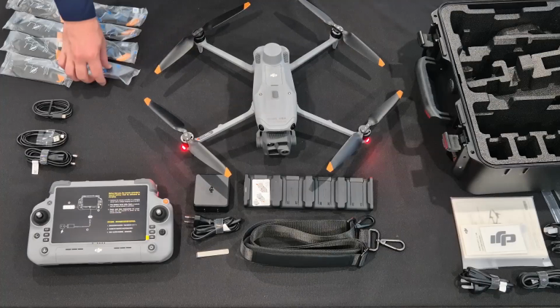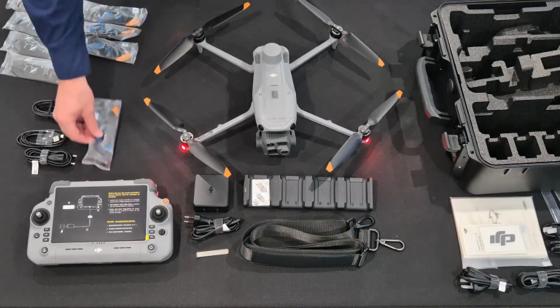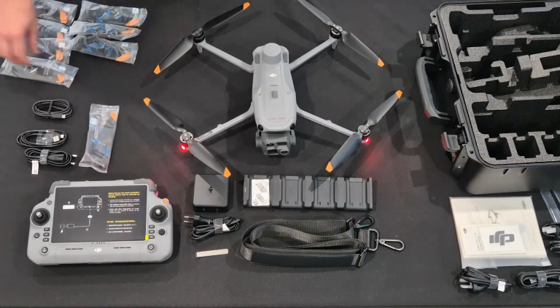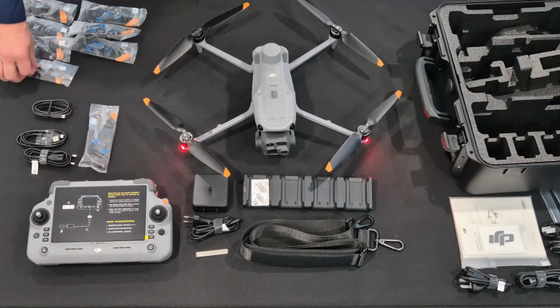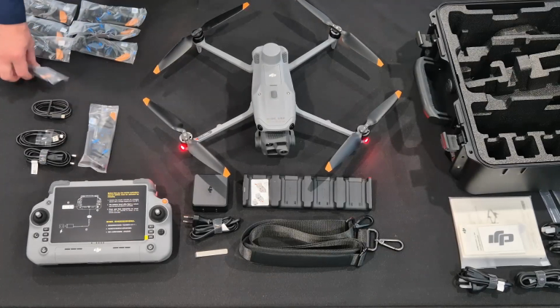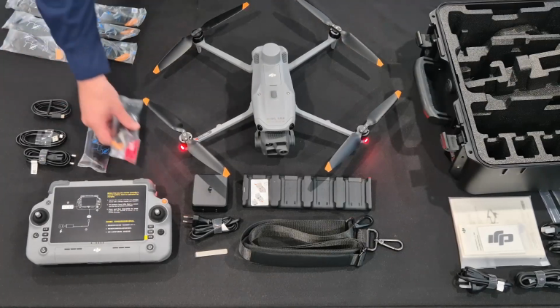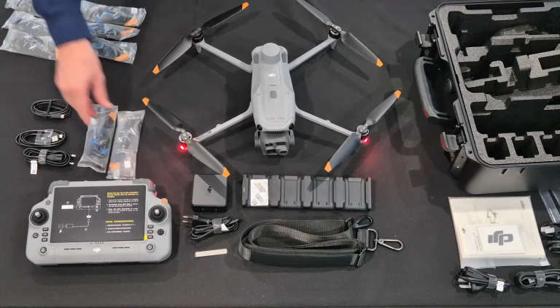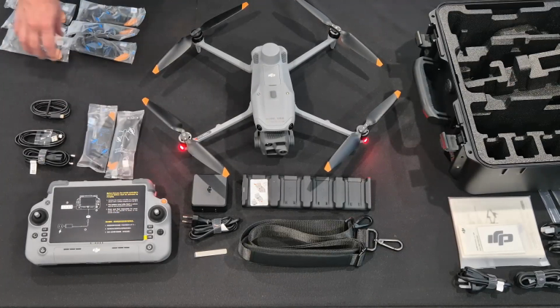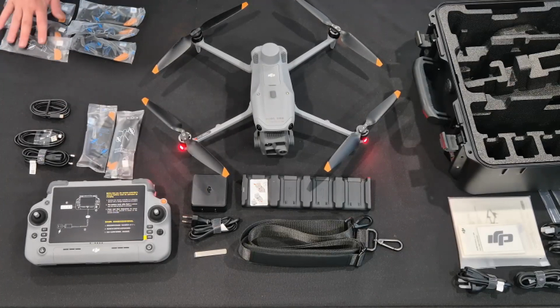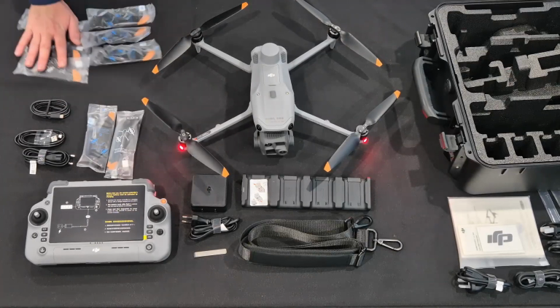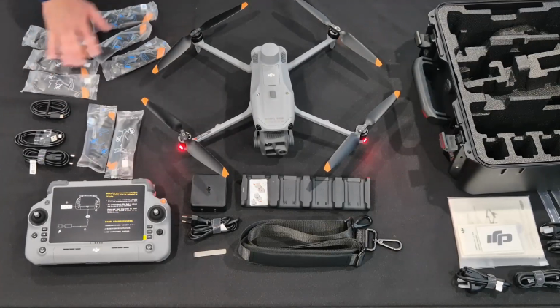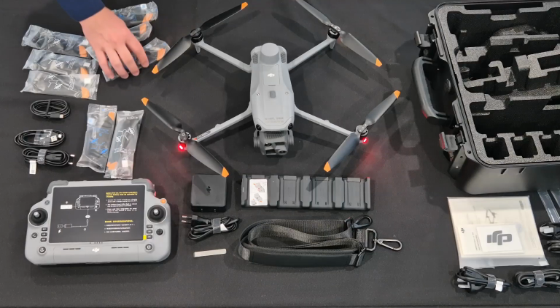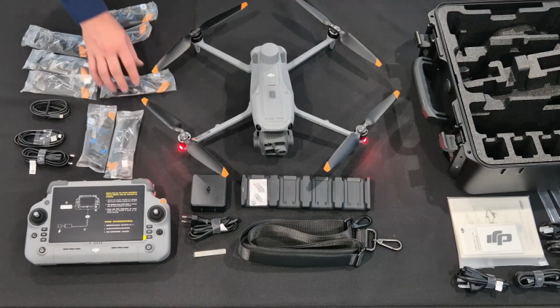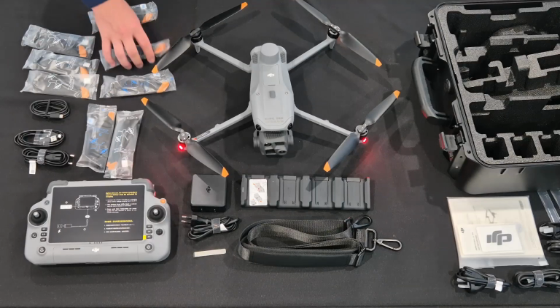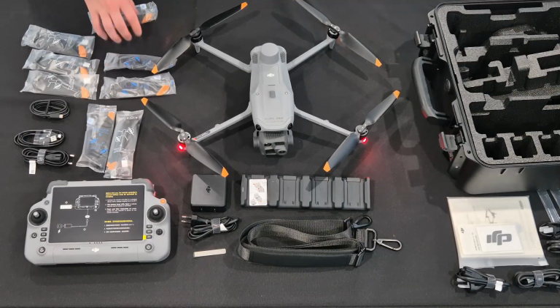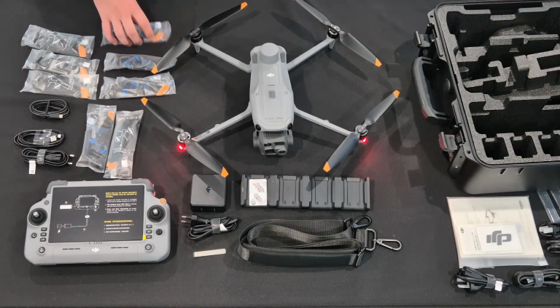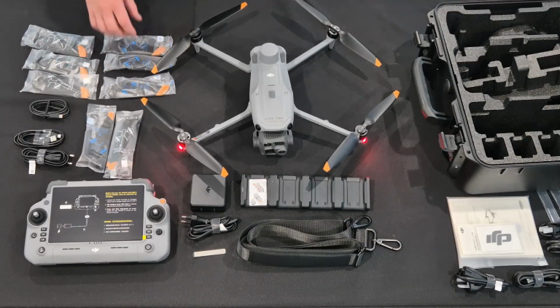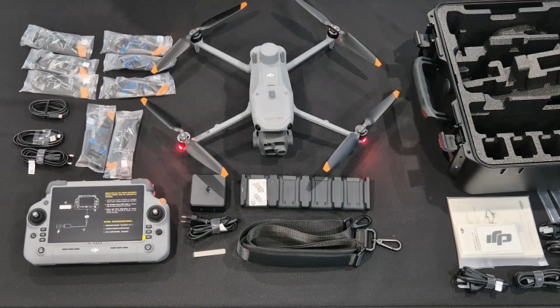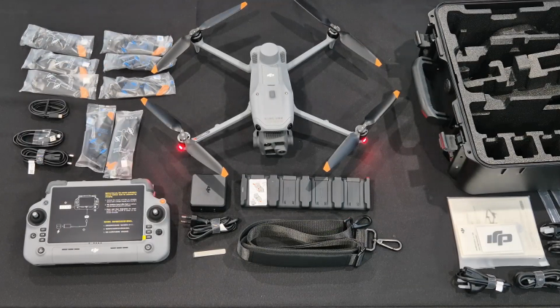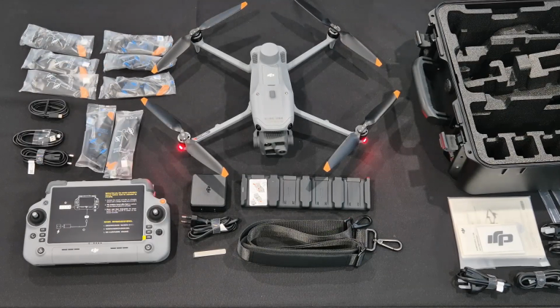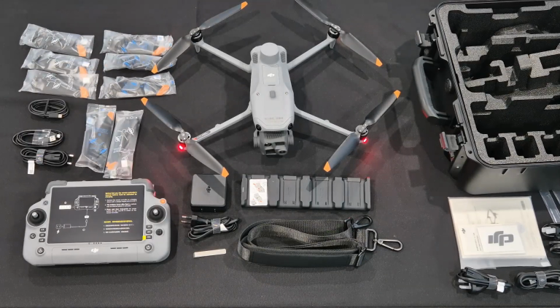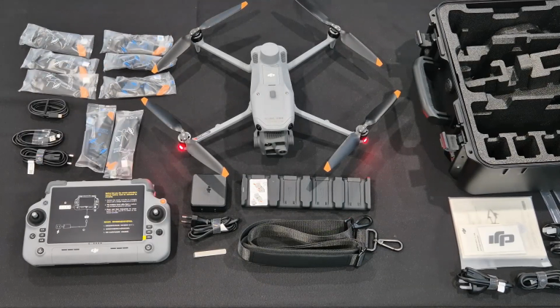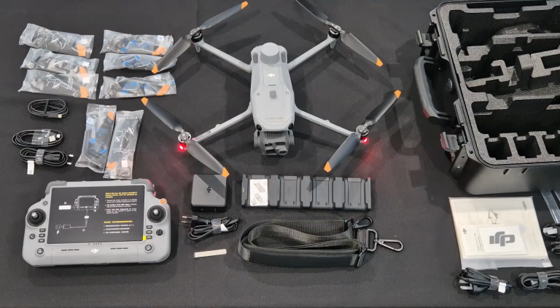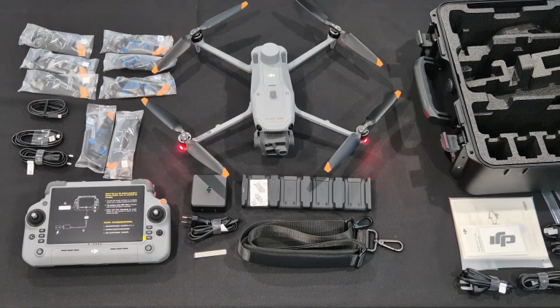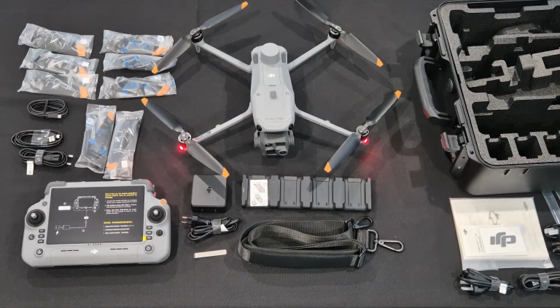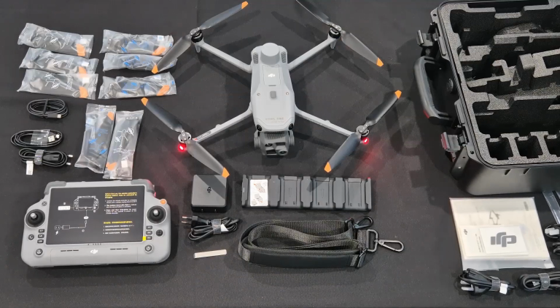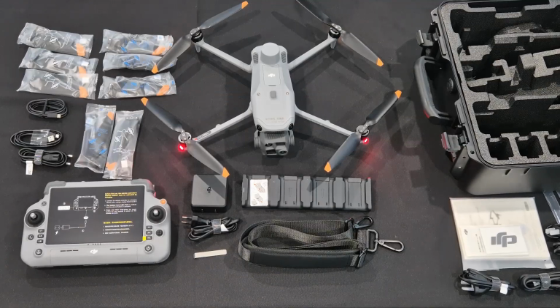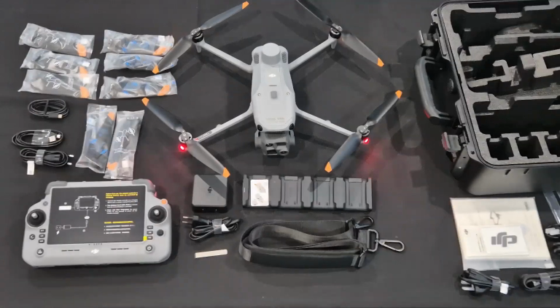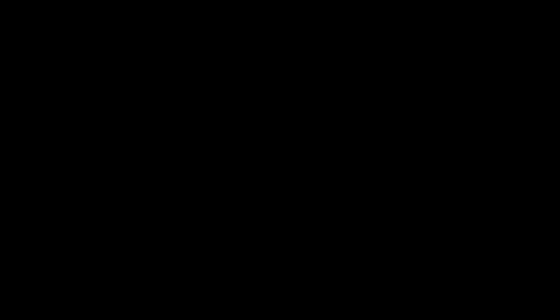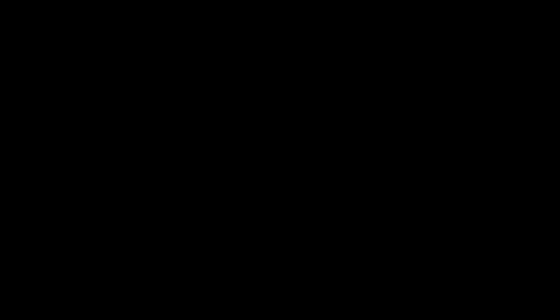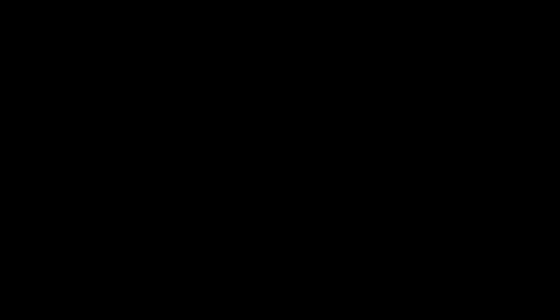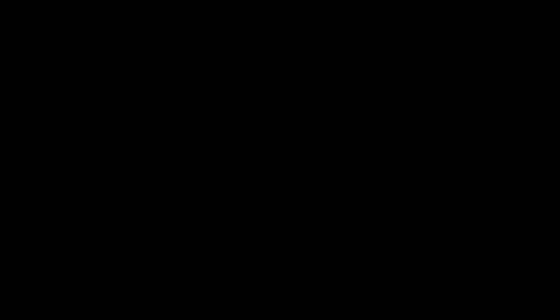Thank you for watching our unboxing video. Like I said earlier, you can take a look at our website, or you can send us an email or give us a phone call if you already have our details.